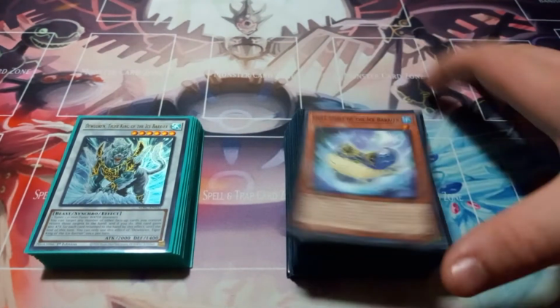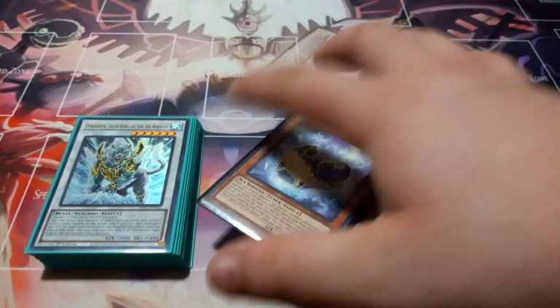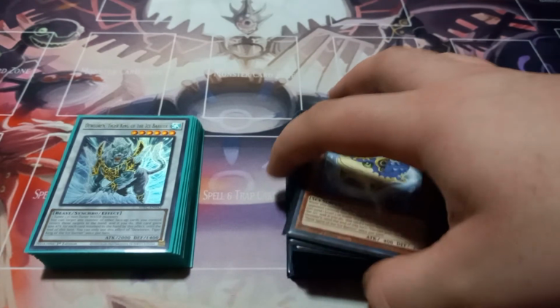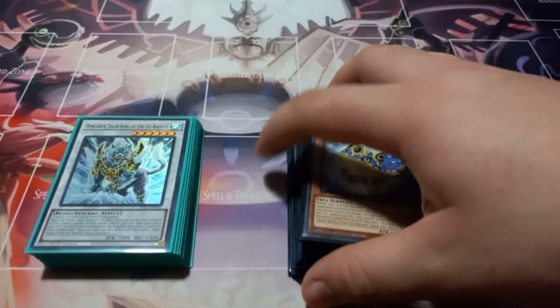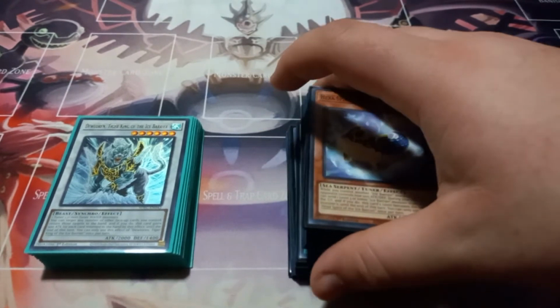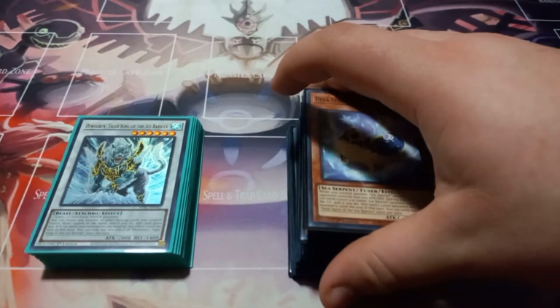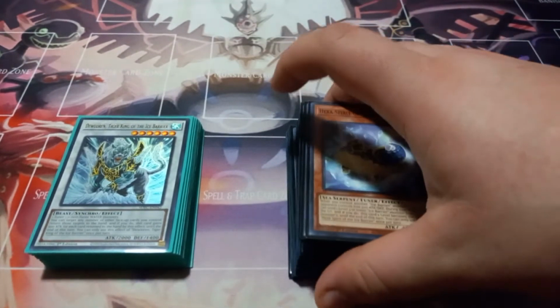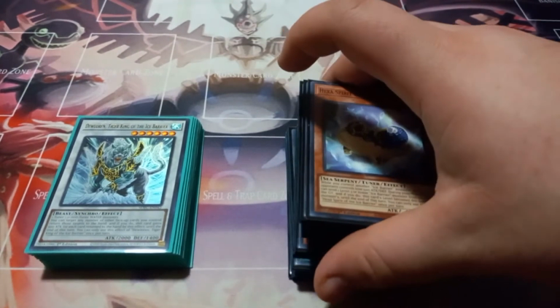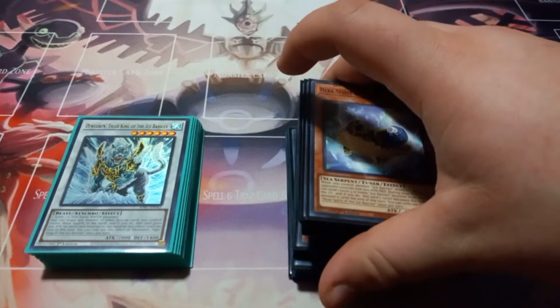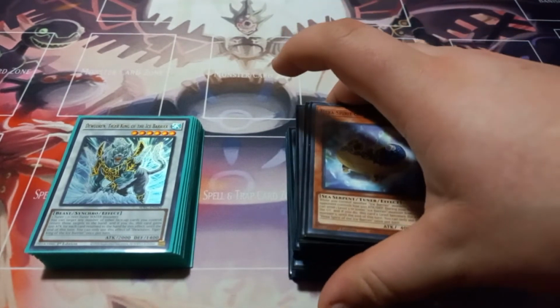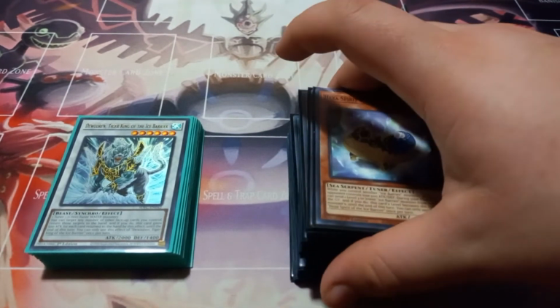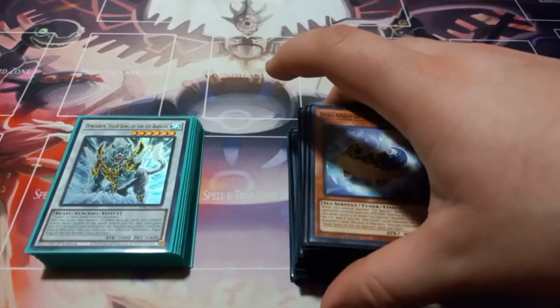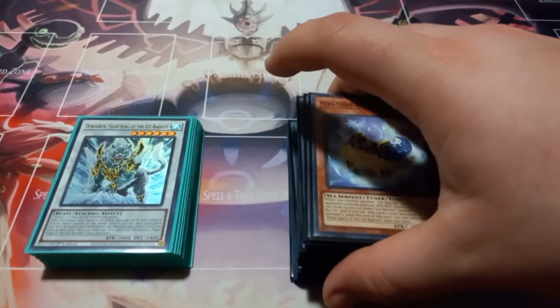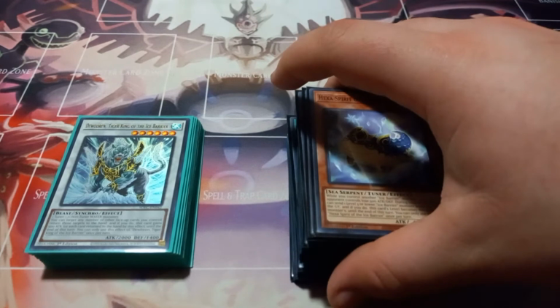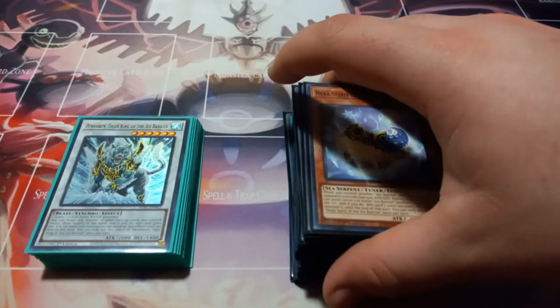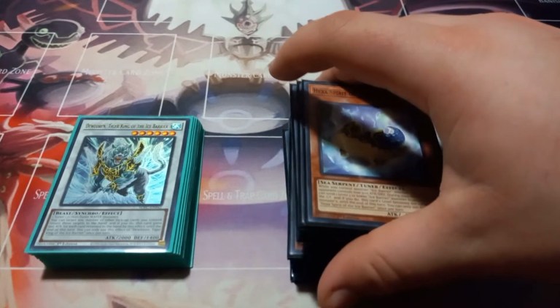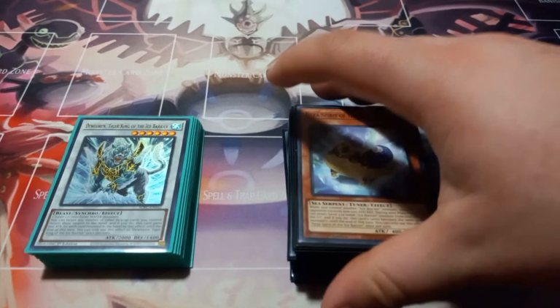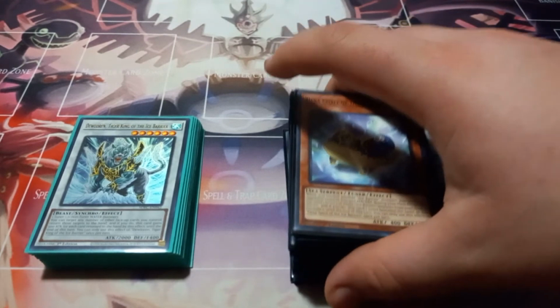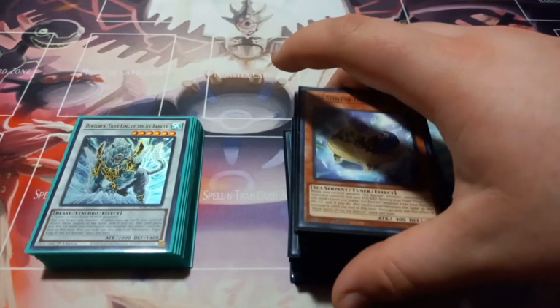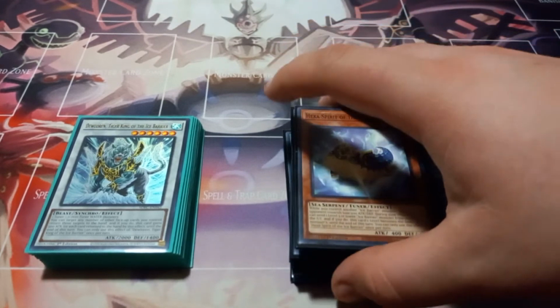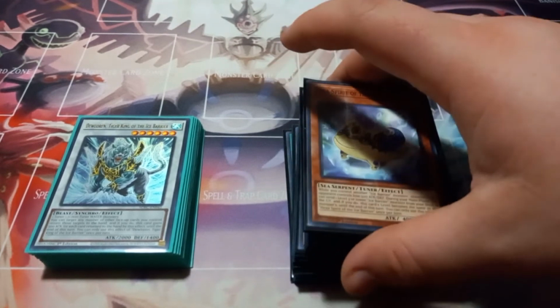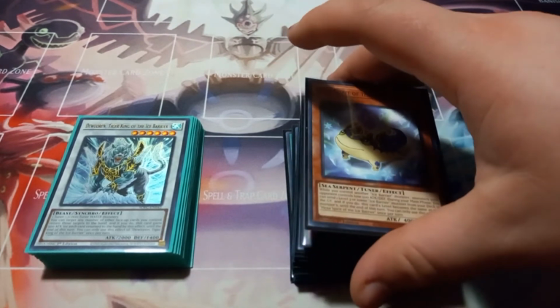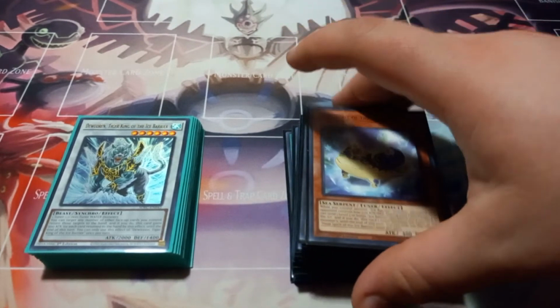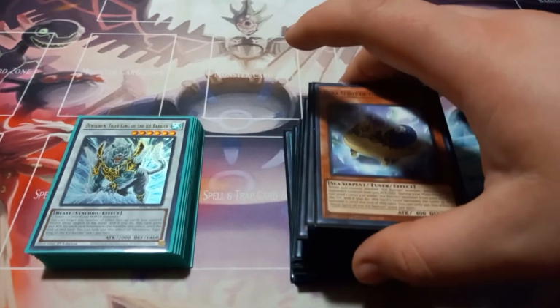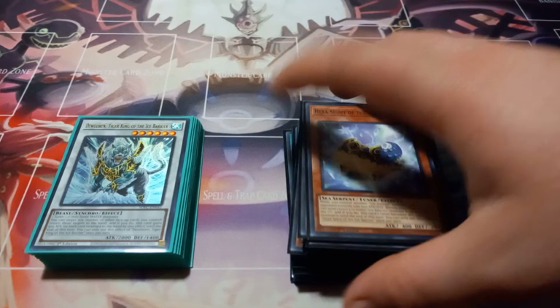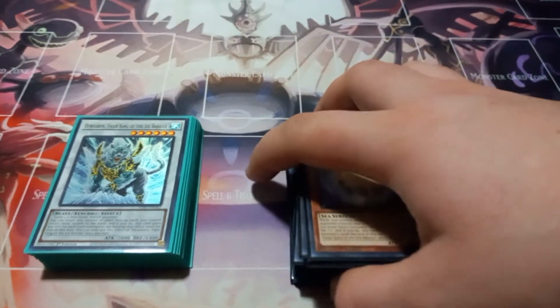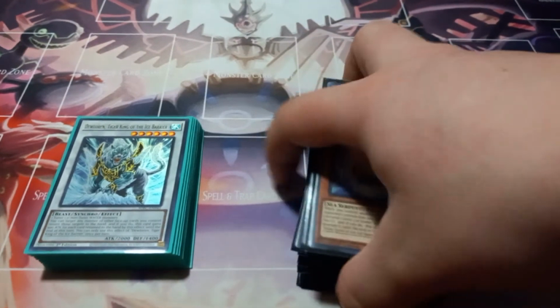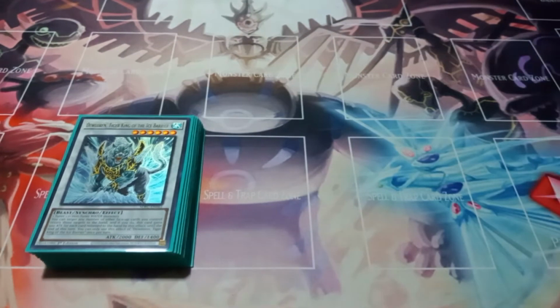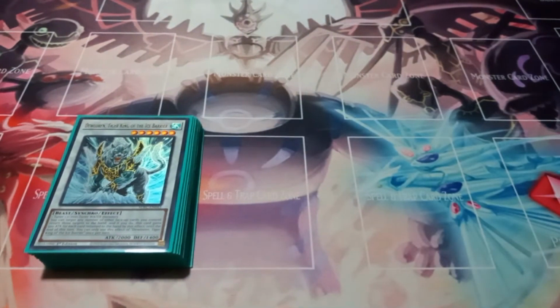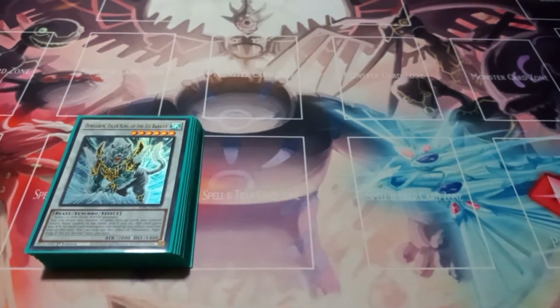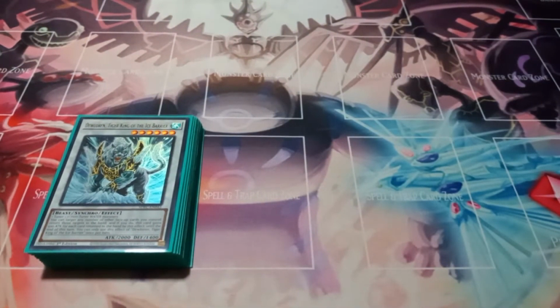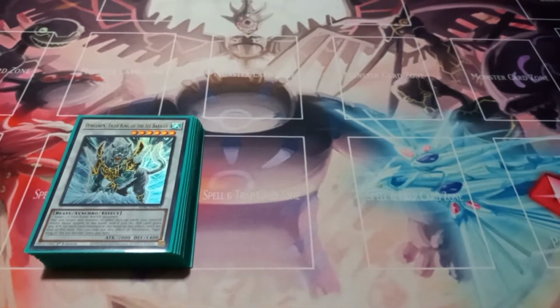Ice Barrier seems actually kind of fun, just because of the three dragons. I hardly ever make it to Duloran, but overall this deck seems like it's fun, especially when you're able to summon some of the monsters in the deck.